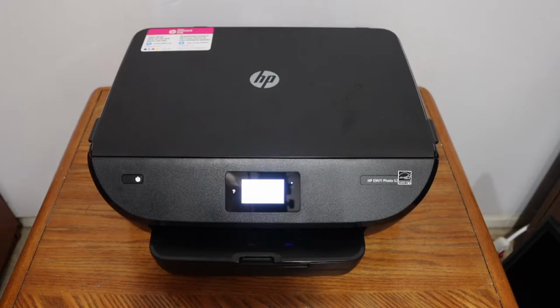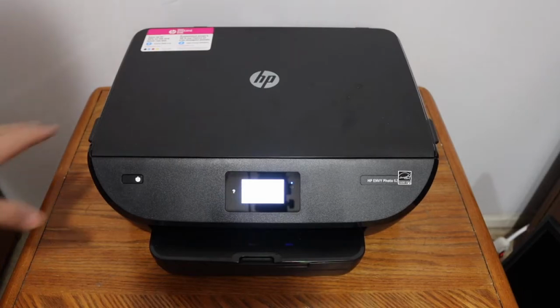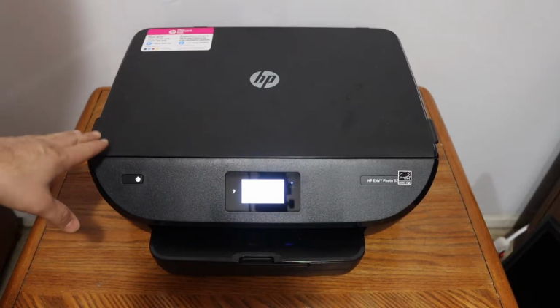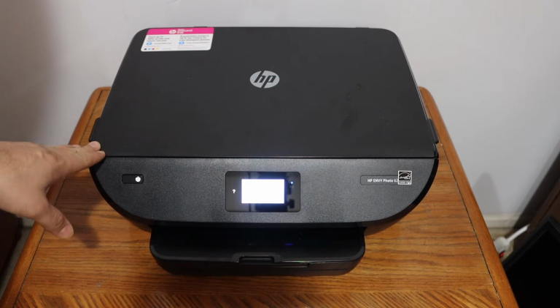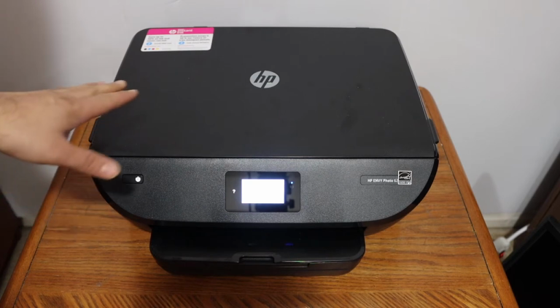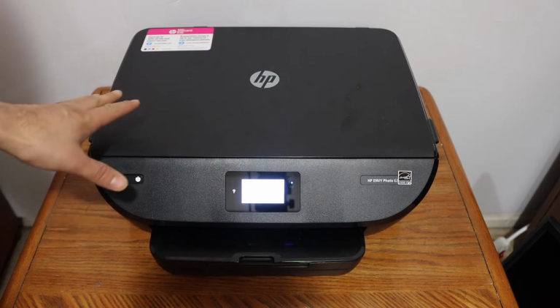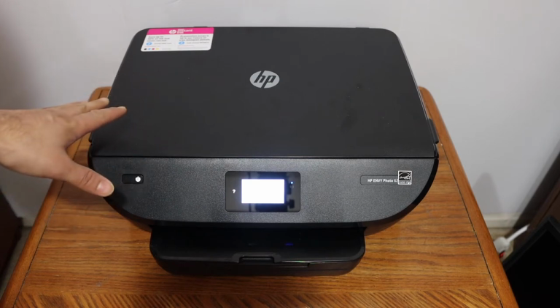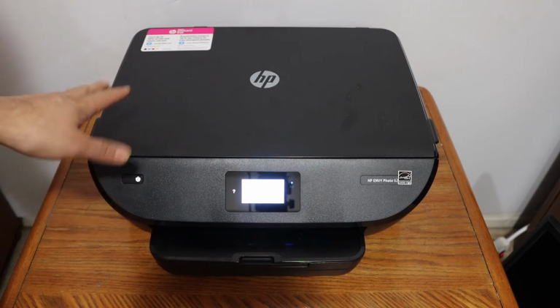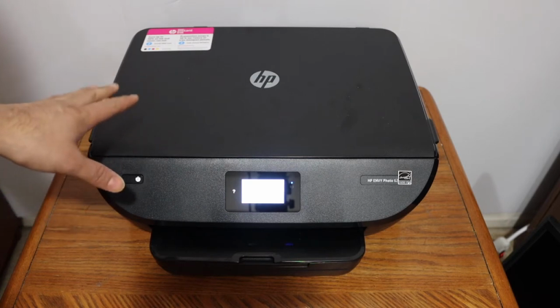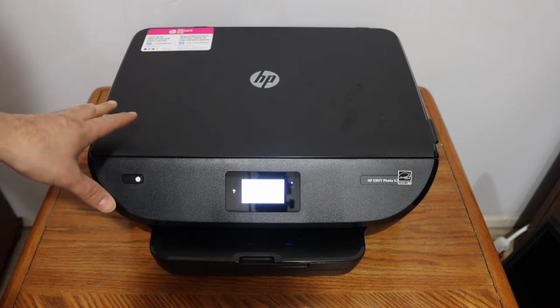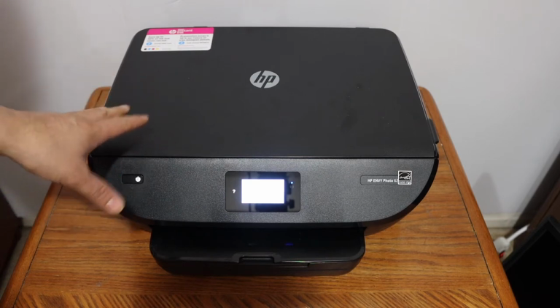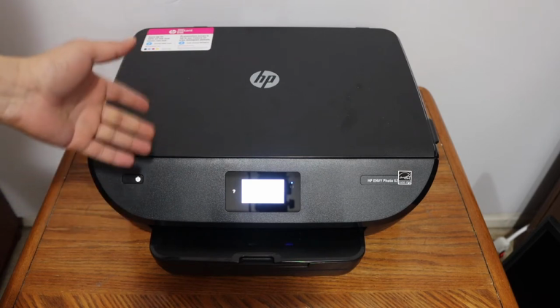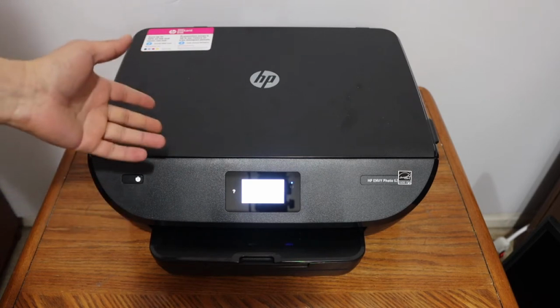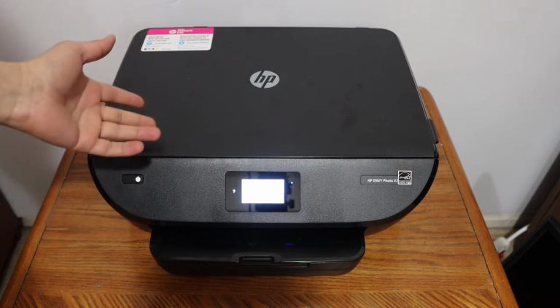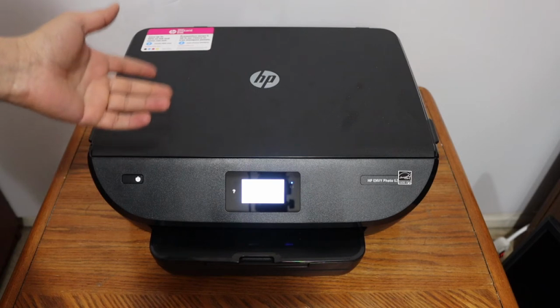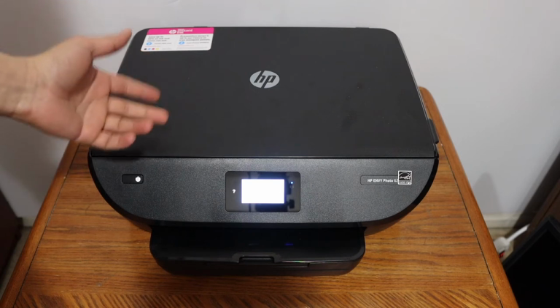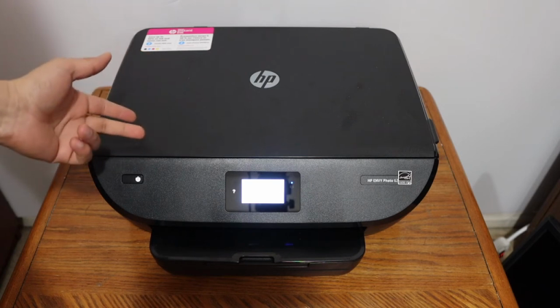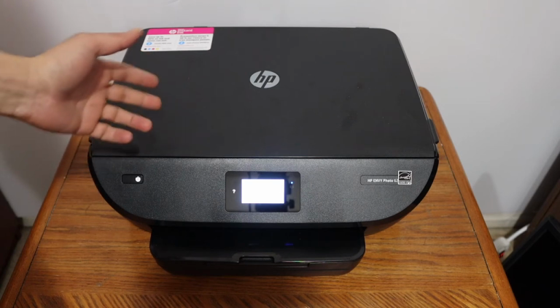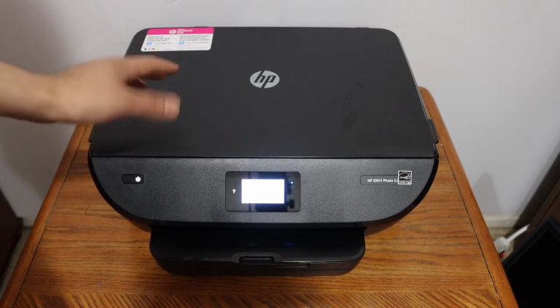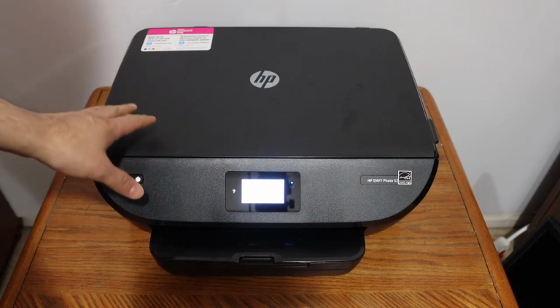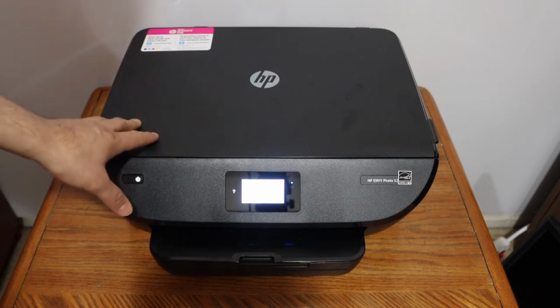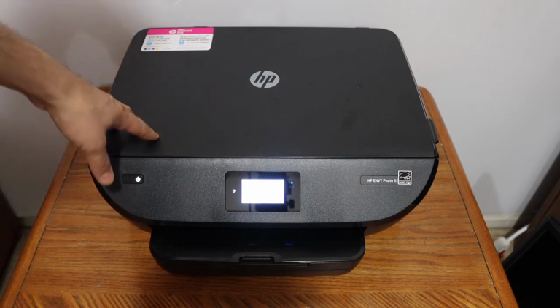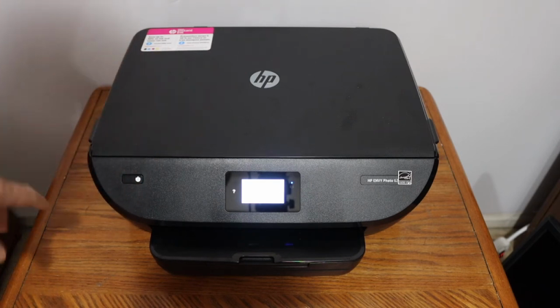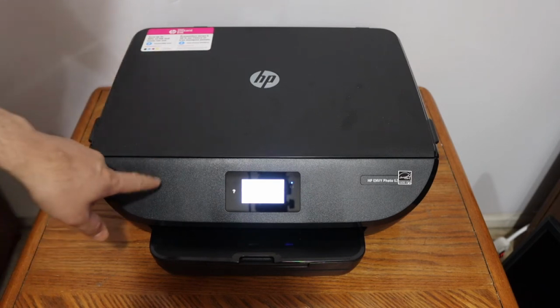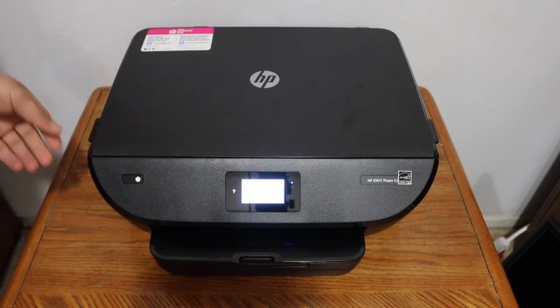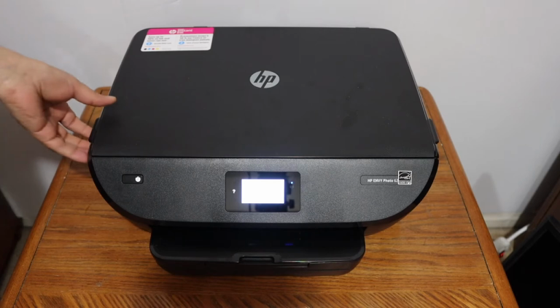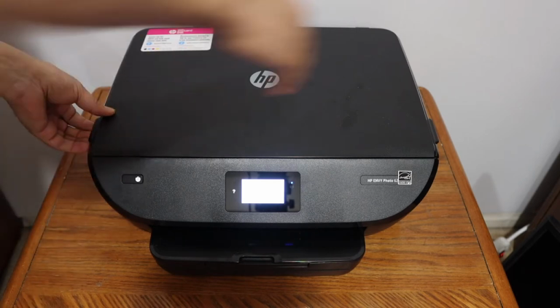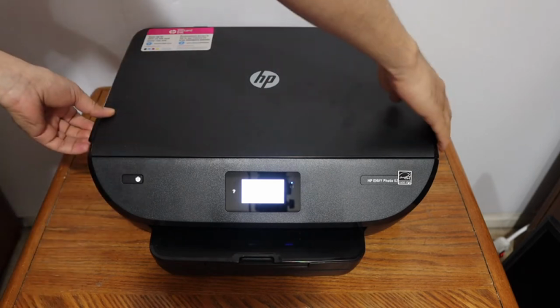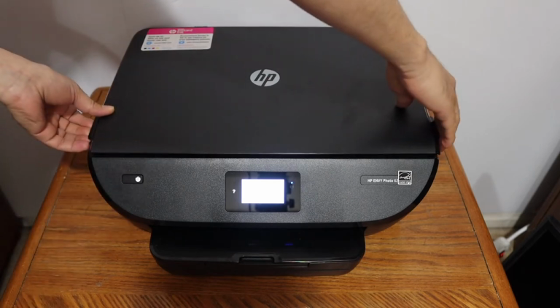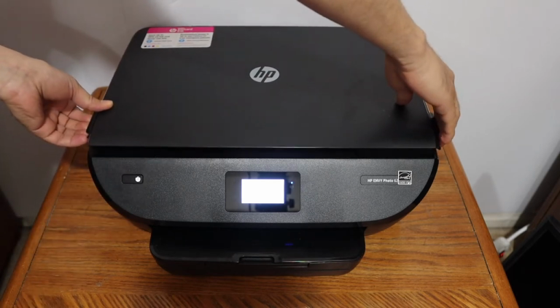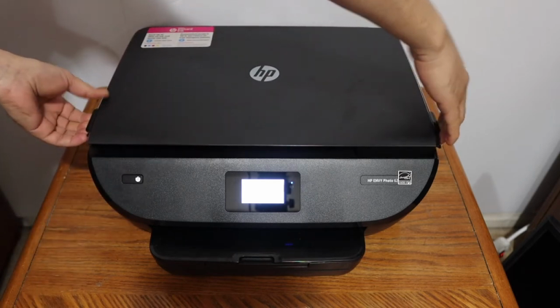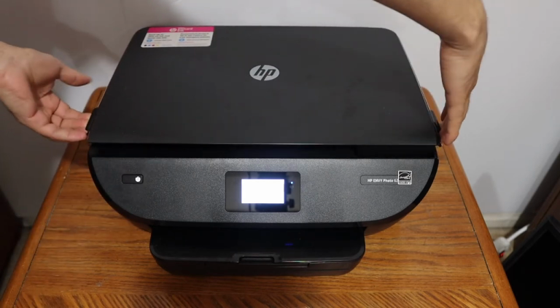In this video I'm going to show you how to replace or install ink cartridges, both black and color, in your HP Envy 6252 printer. Switch on the printer and open the ink cartridge chamber by pushing this door up.